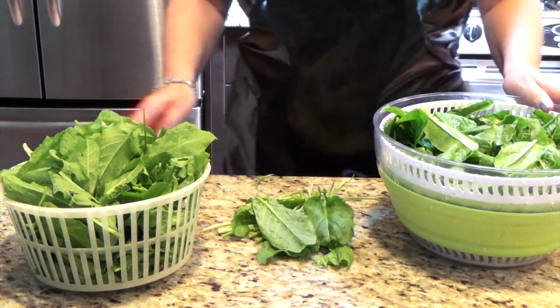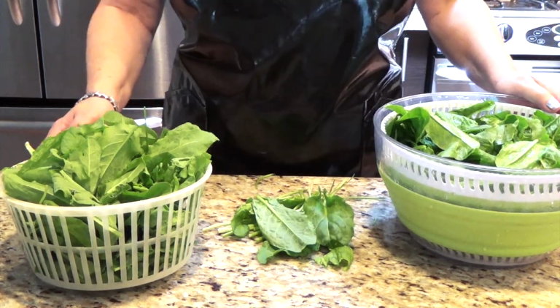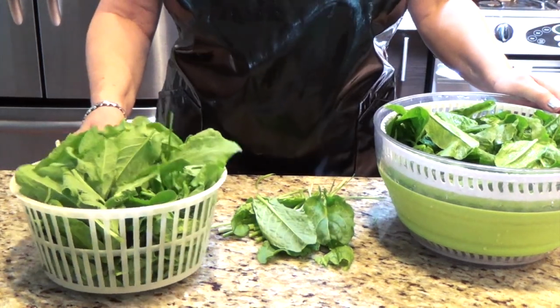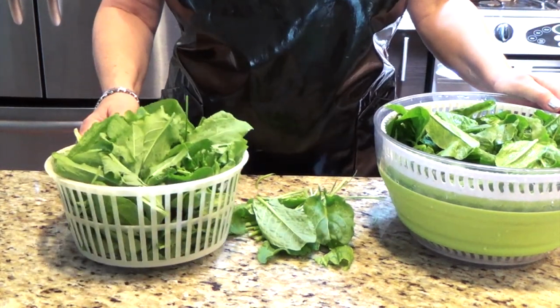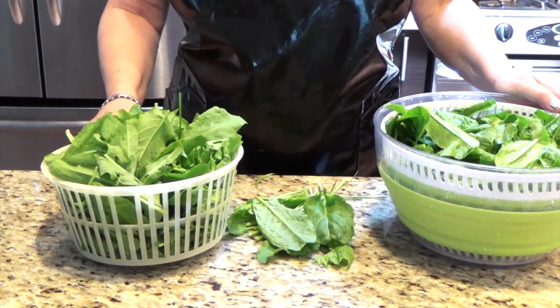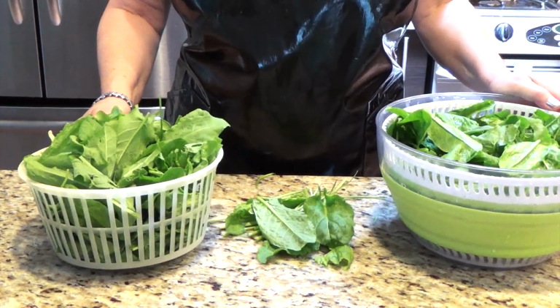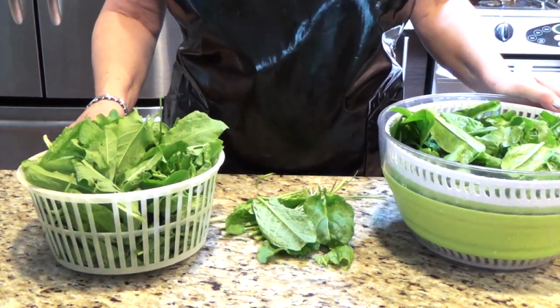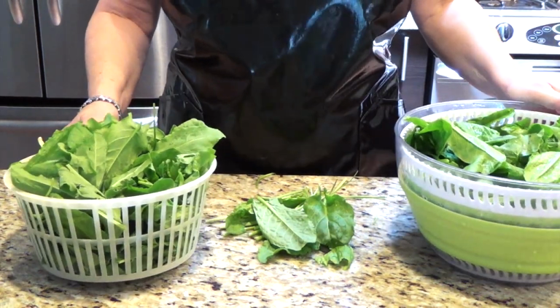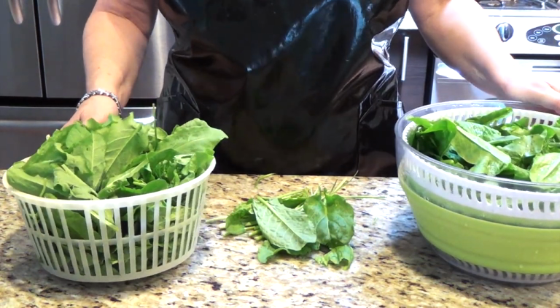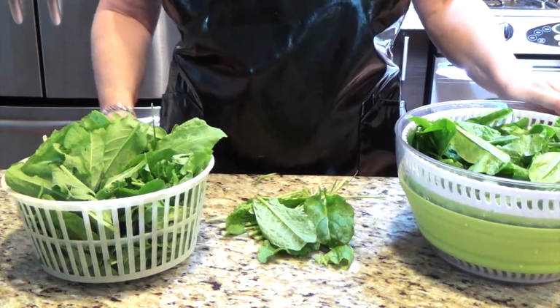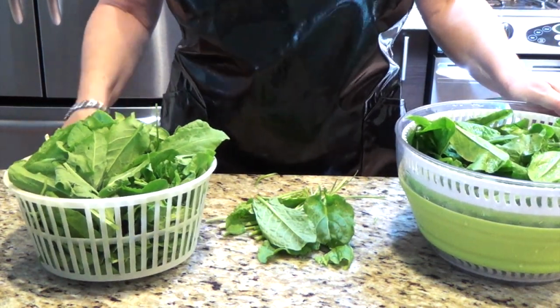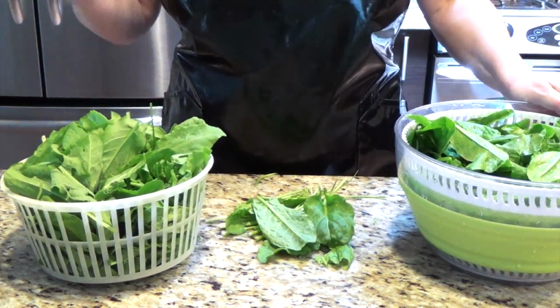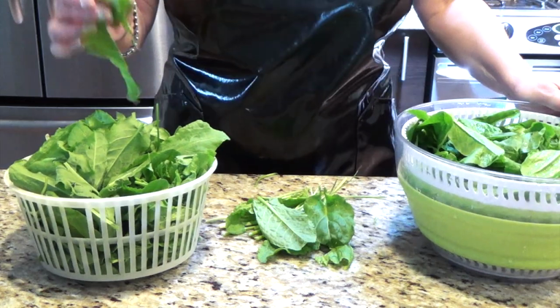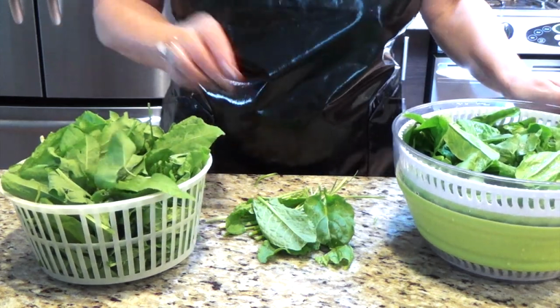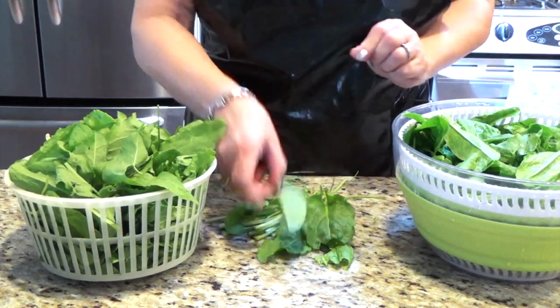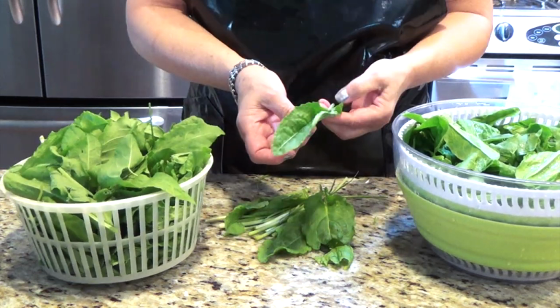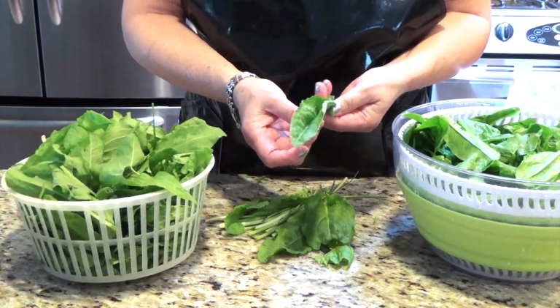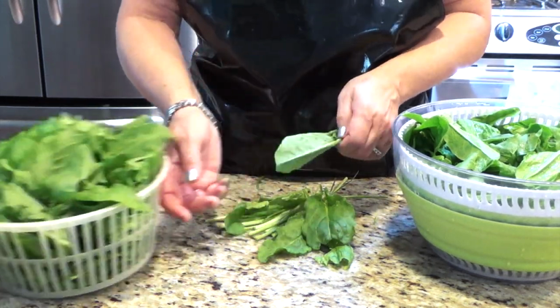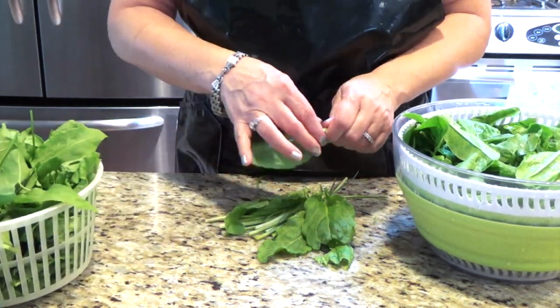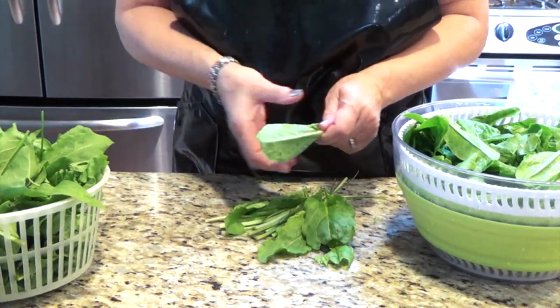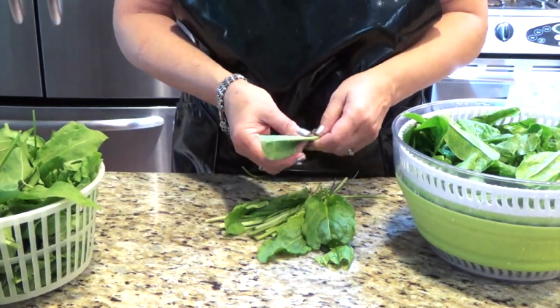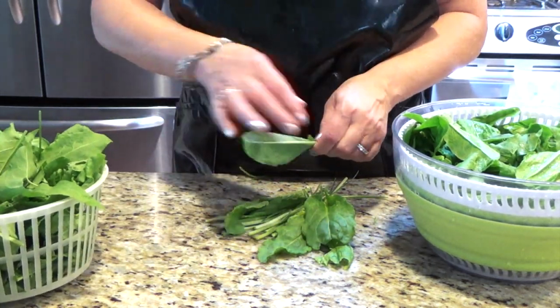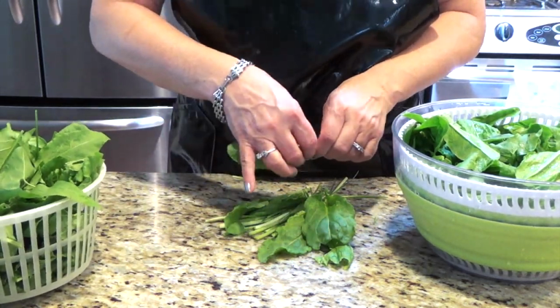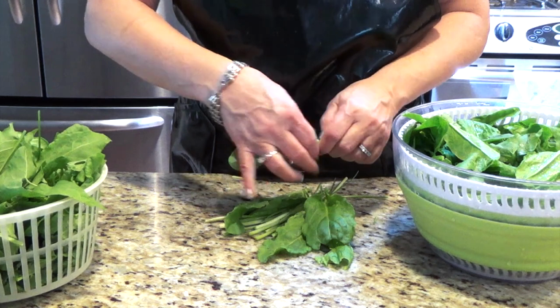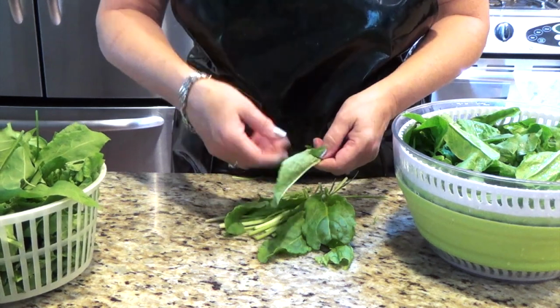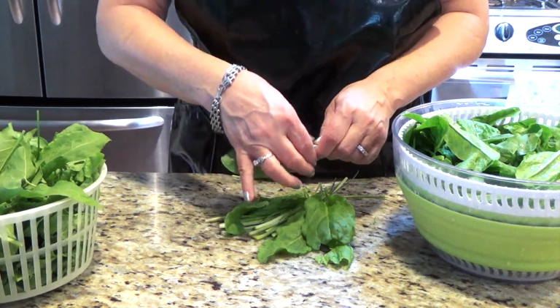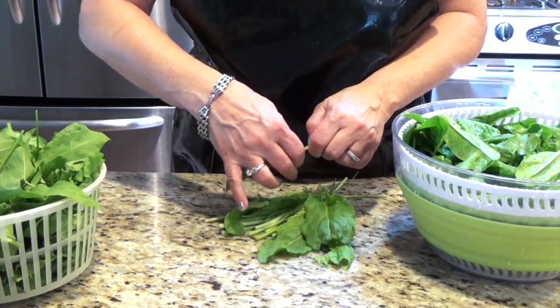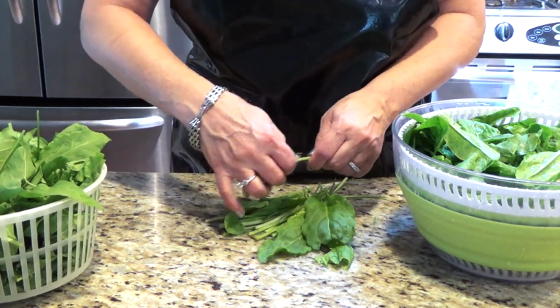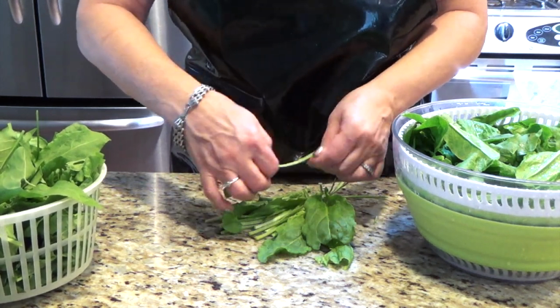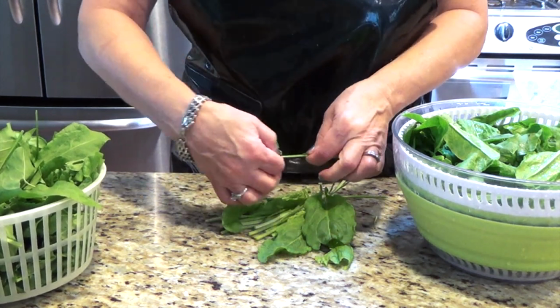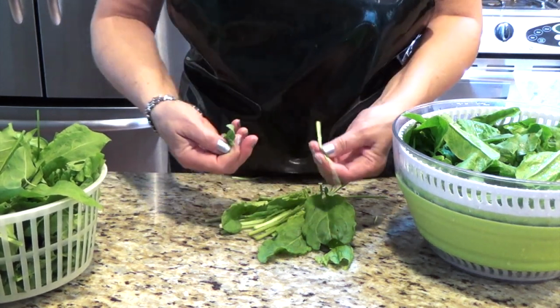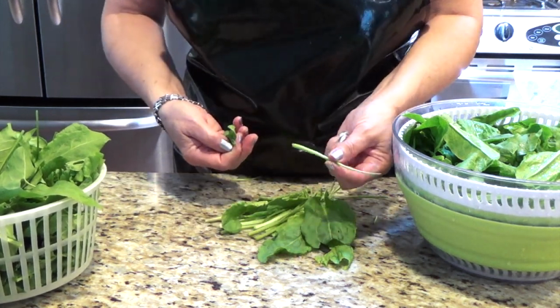Today I am making sorrel, or we call it sóska főzelék. I will clean my sóska, separating the leaf from the stem, because the stem is too thick.